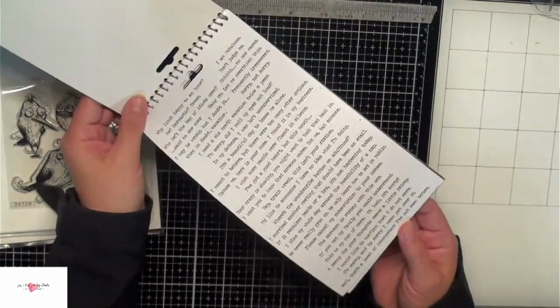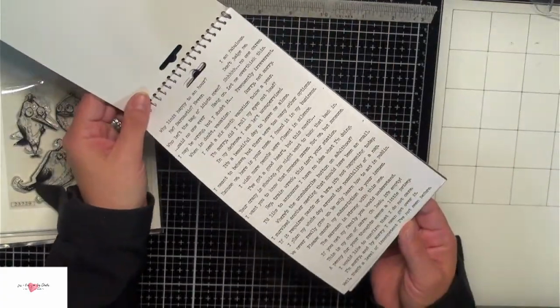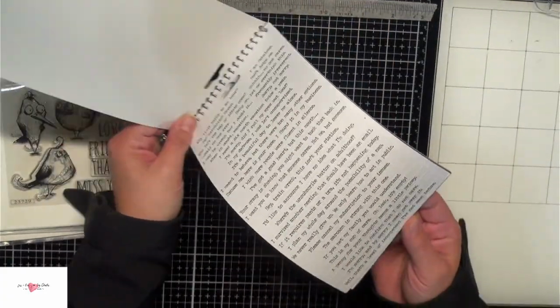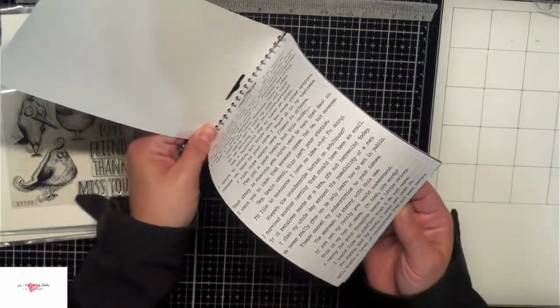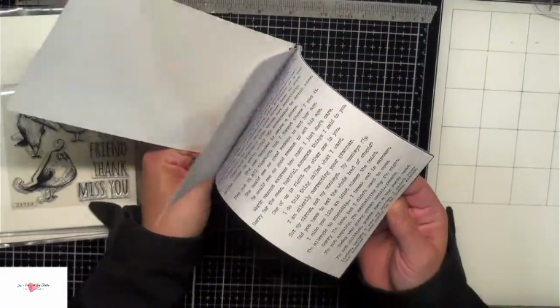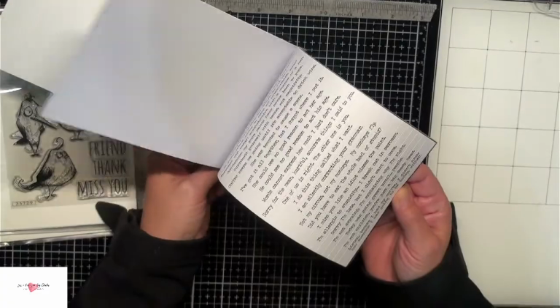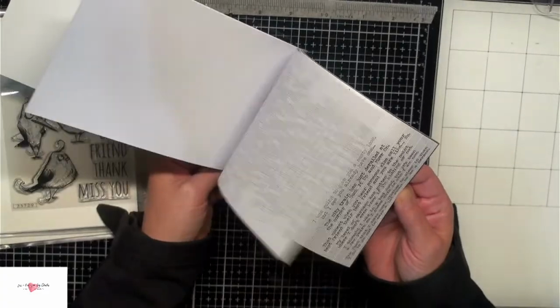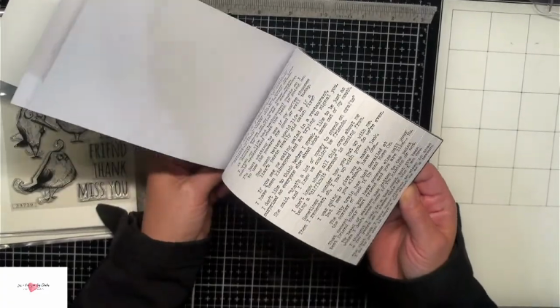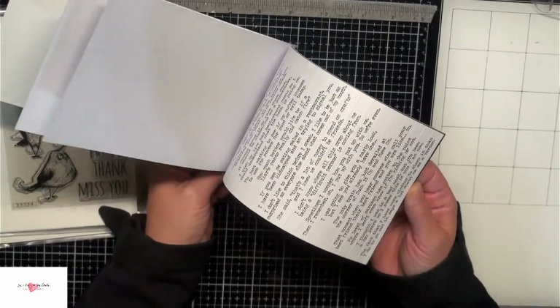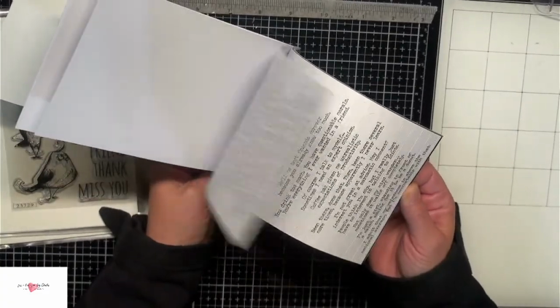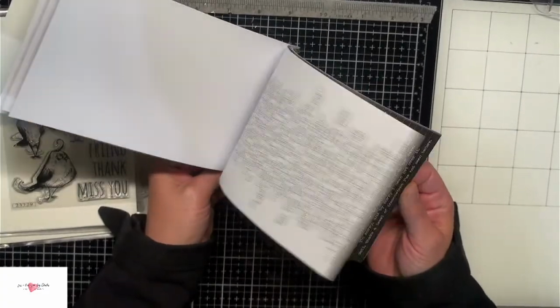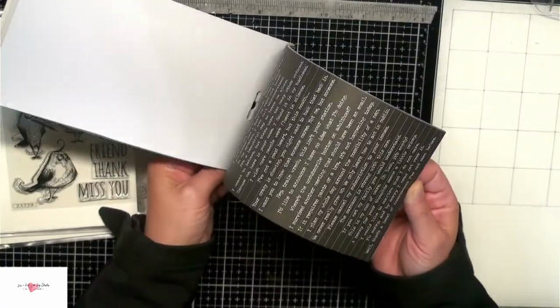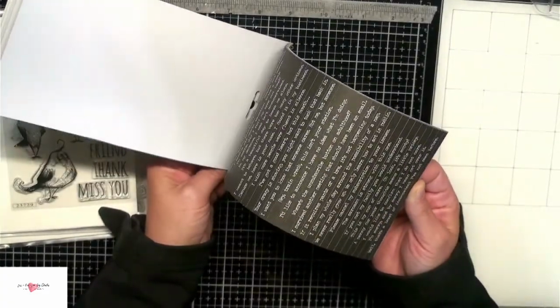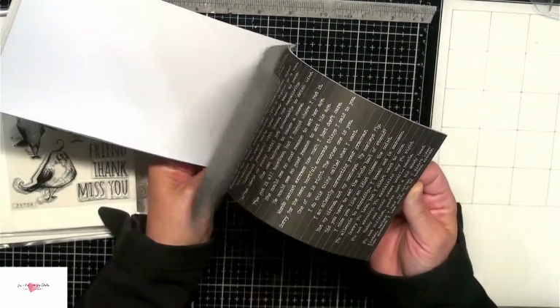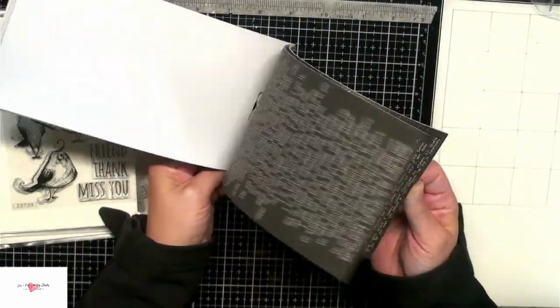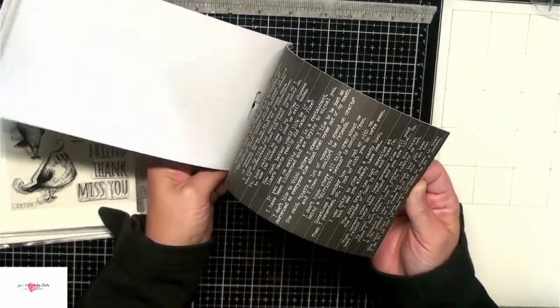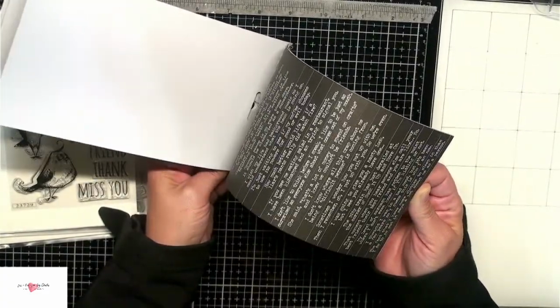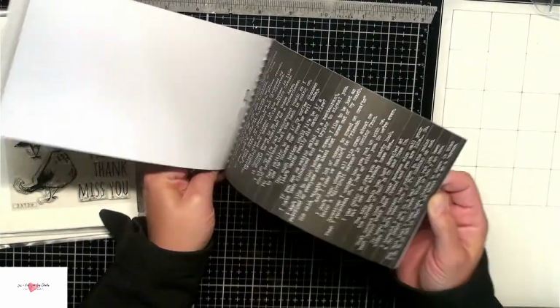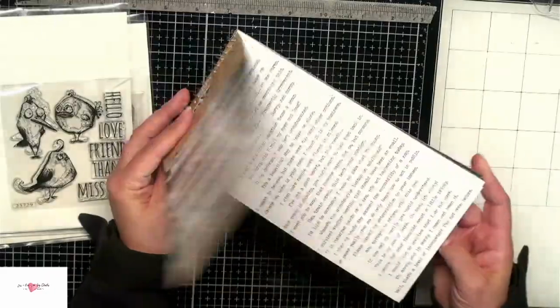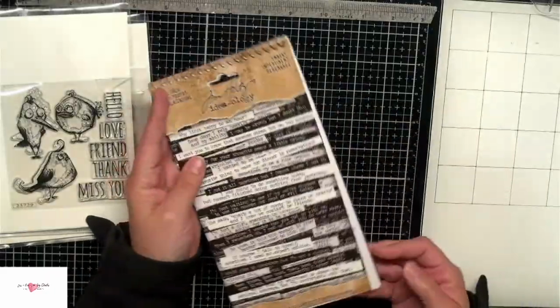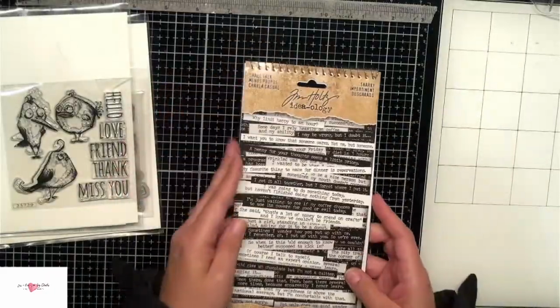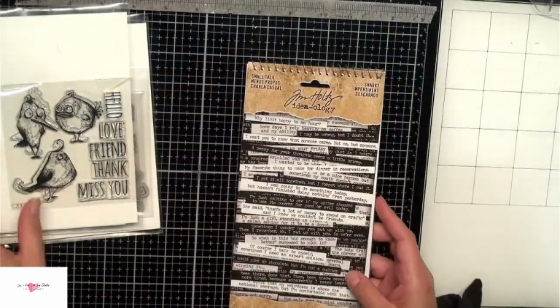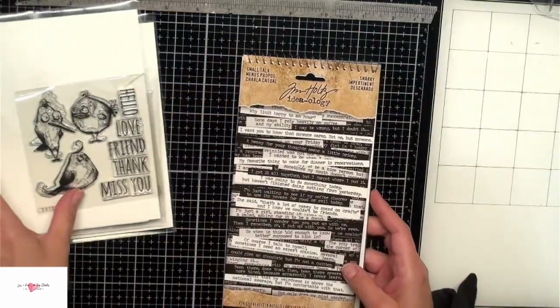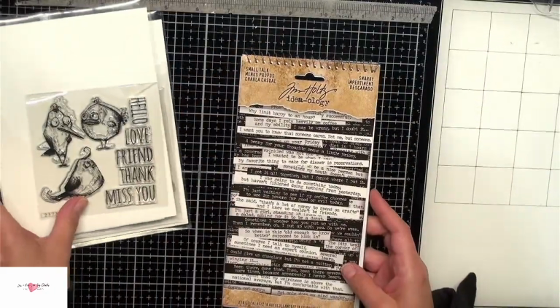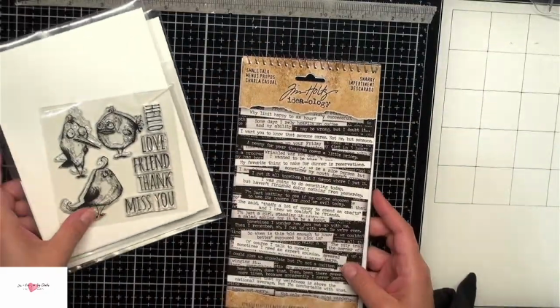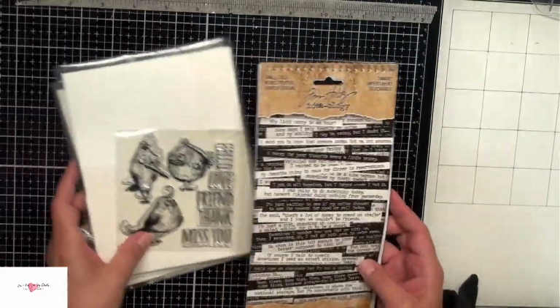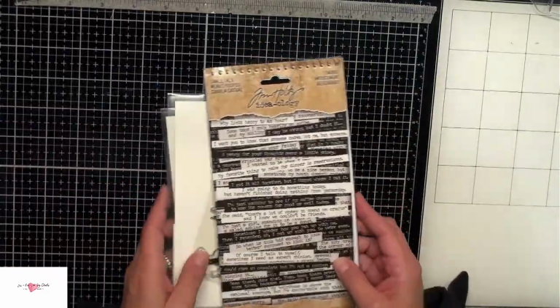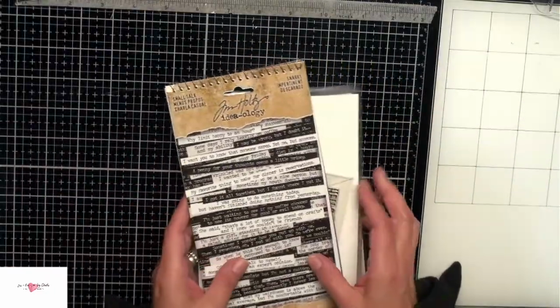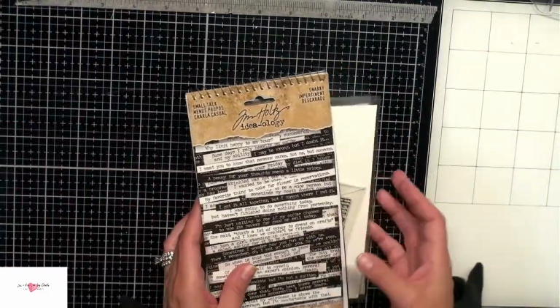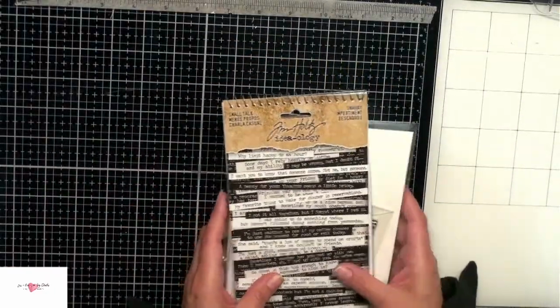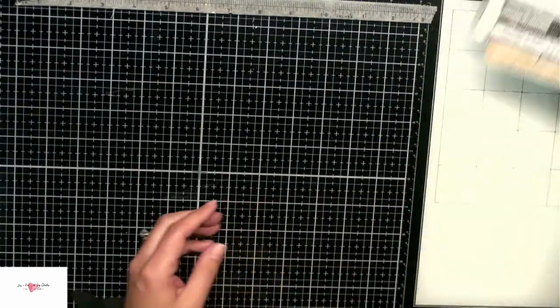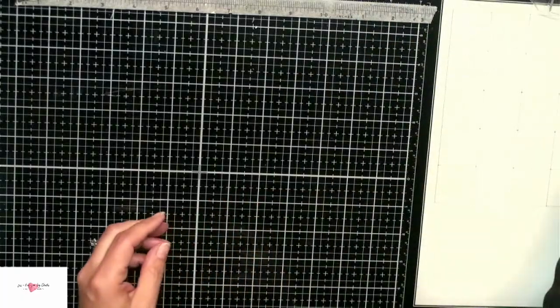There are so many different pages and so many different little sentiments on there. I love how they also have the black background with the white text. I think these are going to be a lot of fun to work with. So let's go ahead and get started.